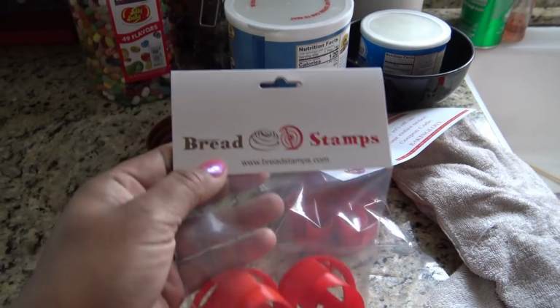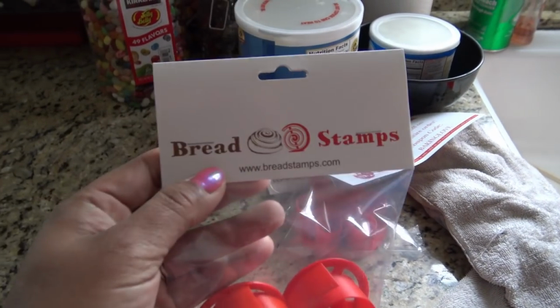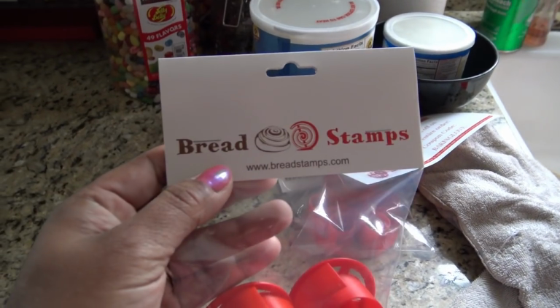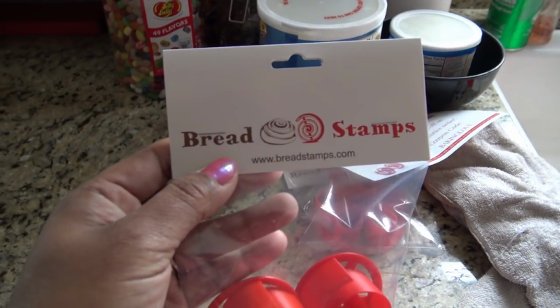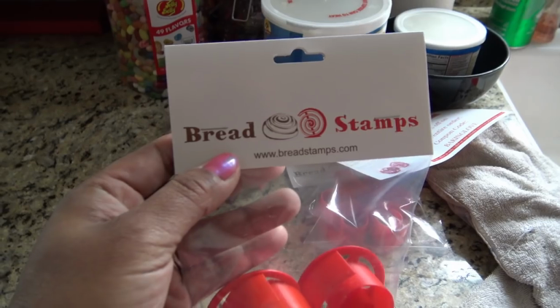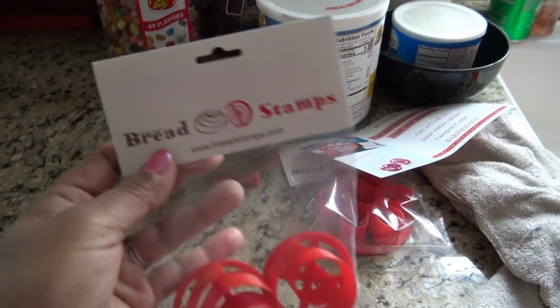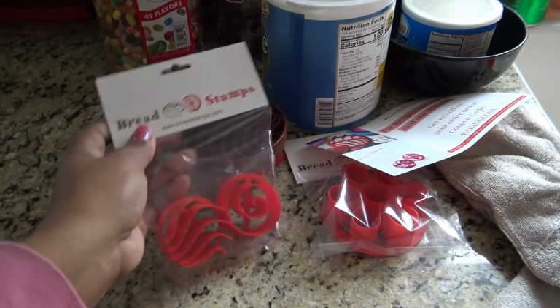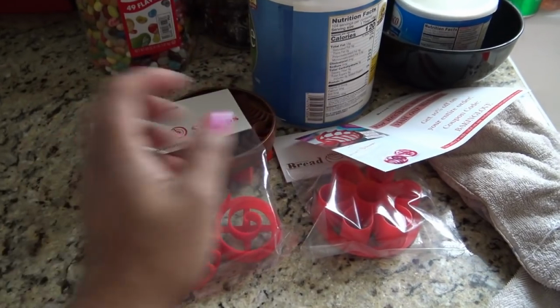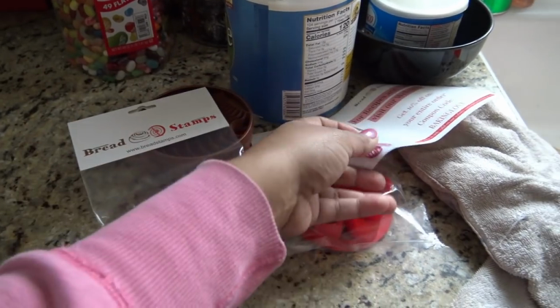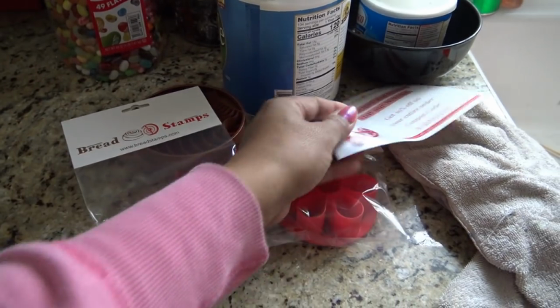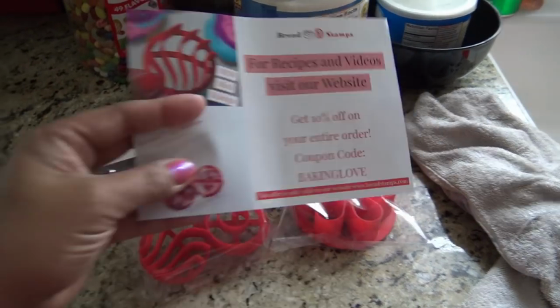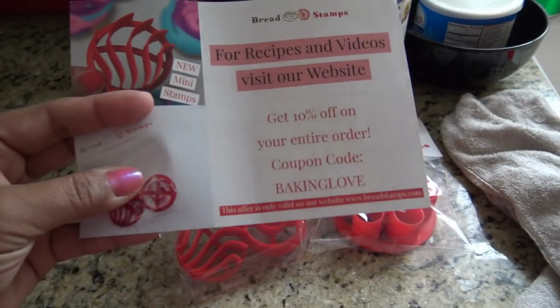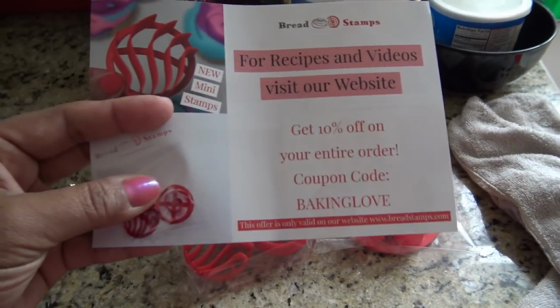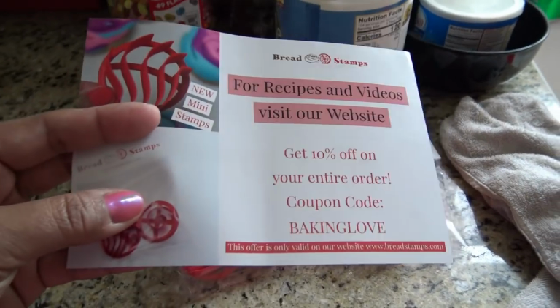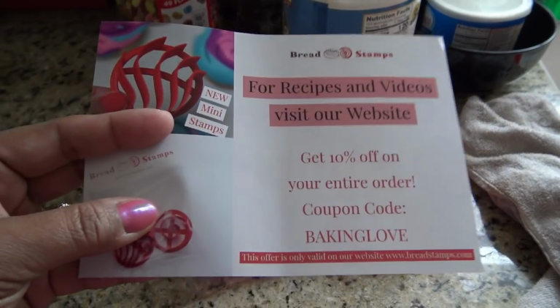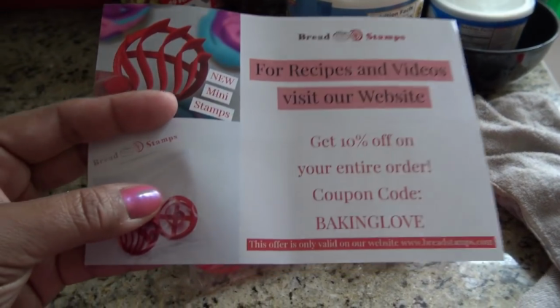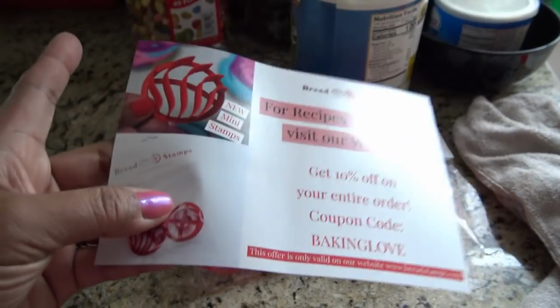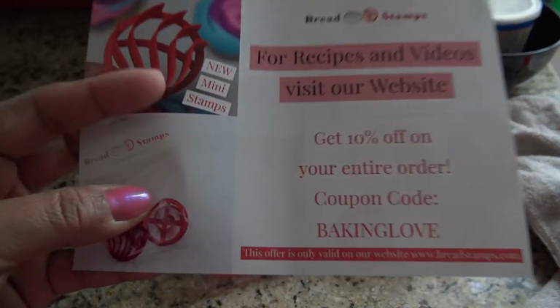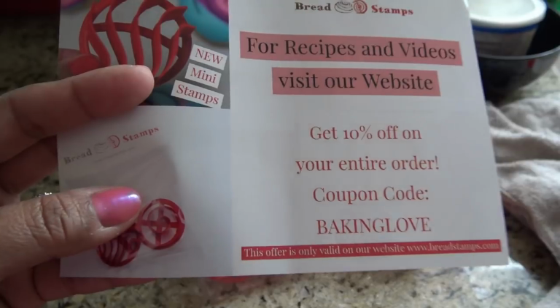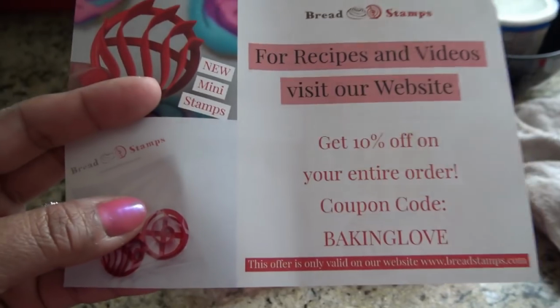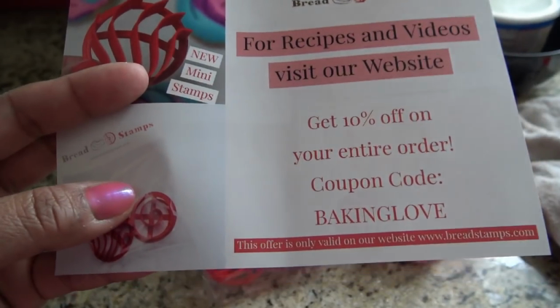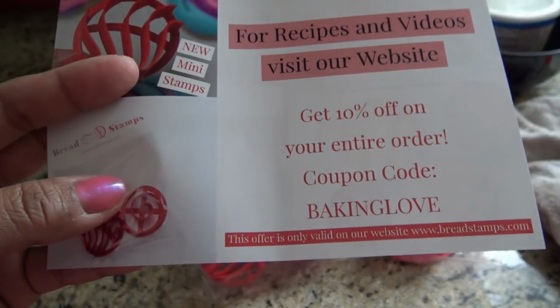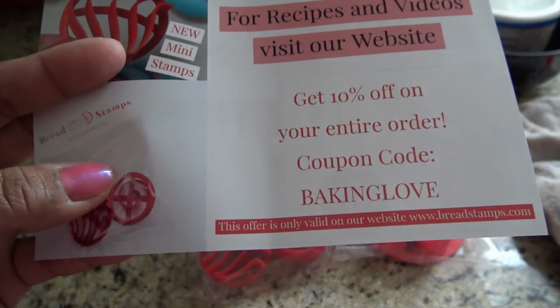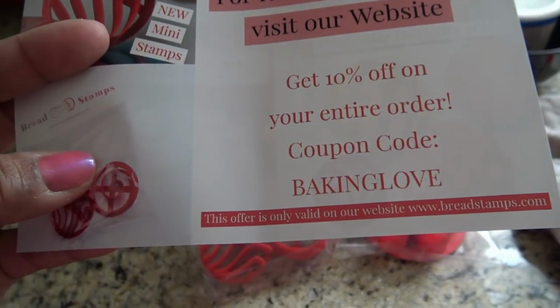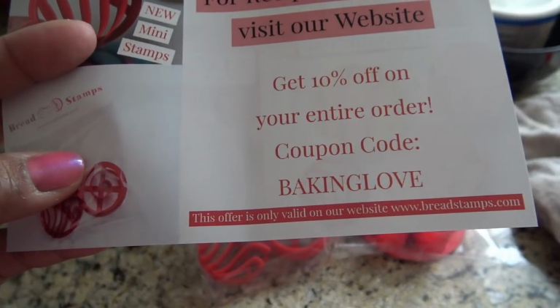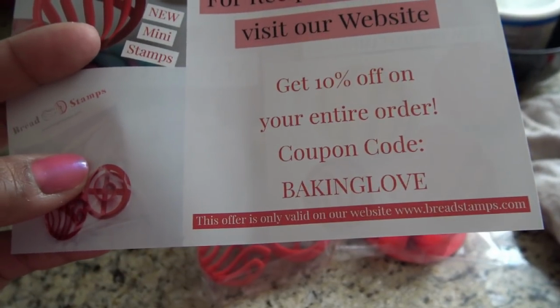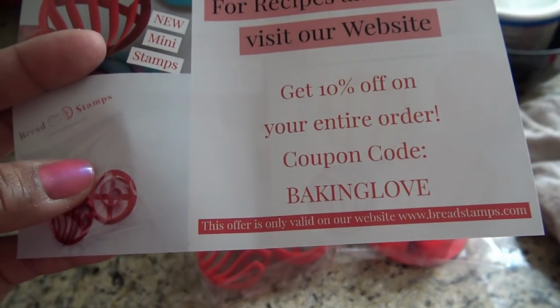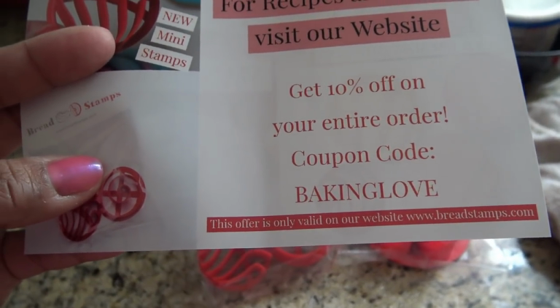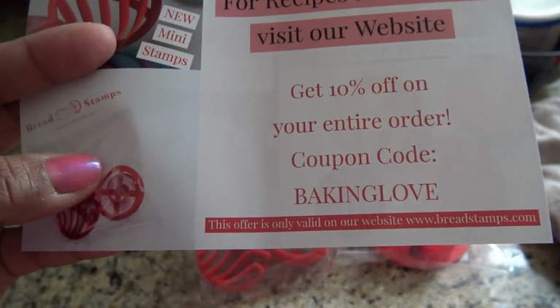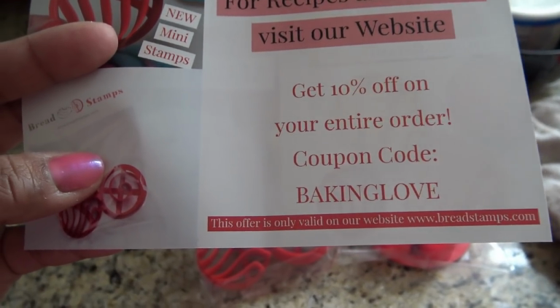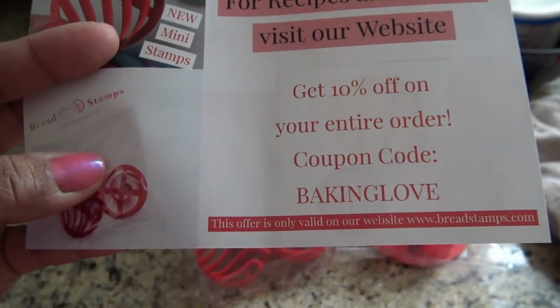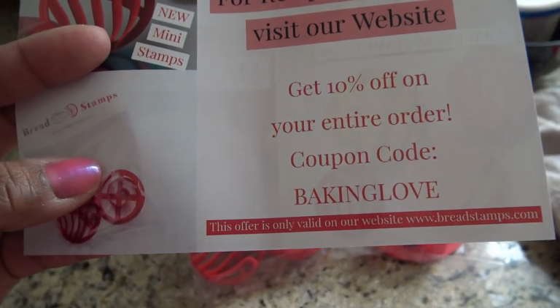So this company's called Breadstamps.com, and they actually have a baking code here. I got this from eBay and I got the other ones from Amazon, even though they're the same company. It says if you go to their website, Breadstamps.com, 10% off with the code Baking Love.